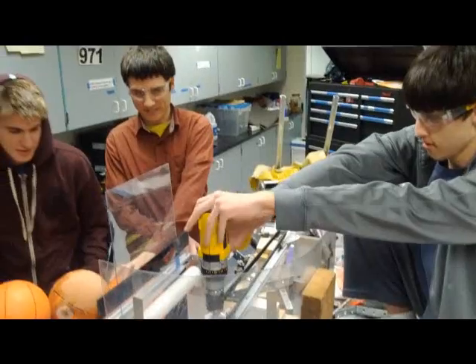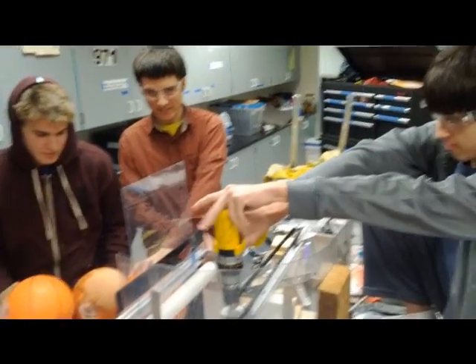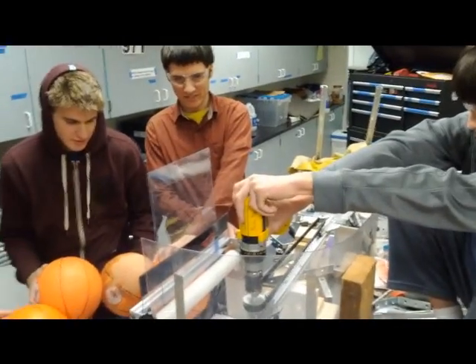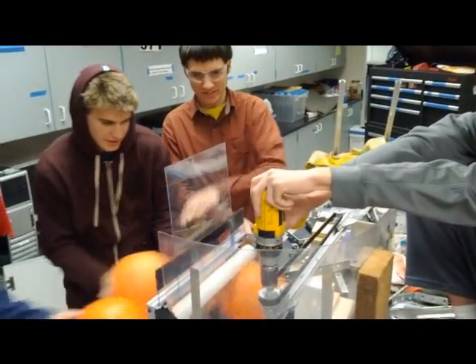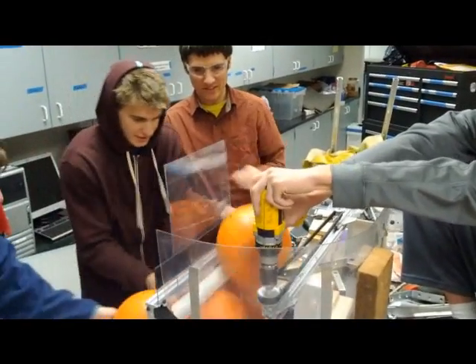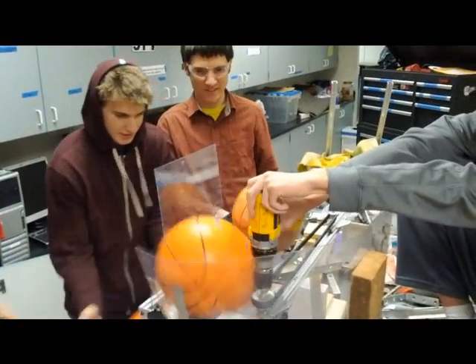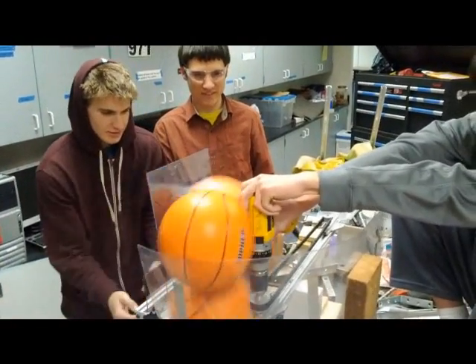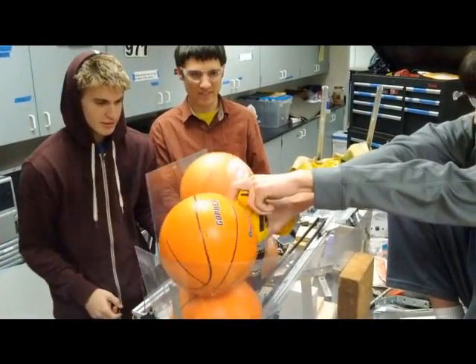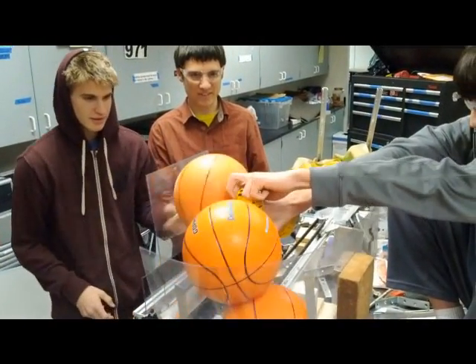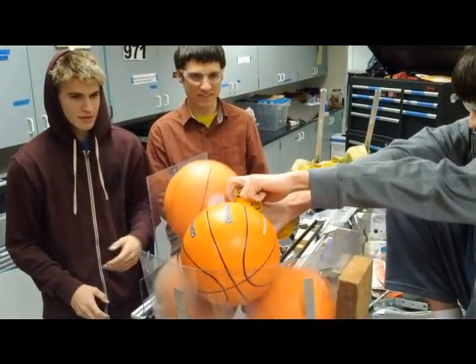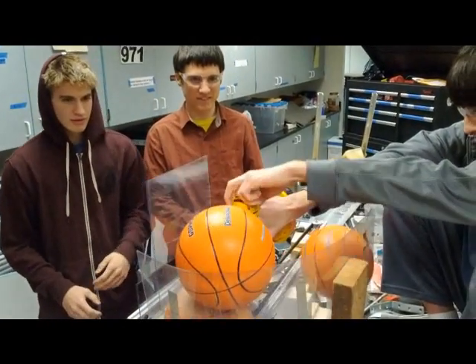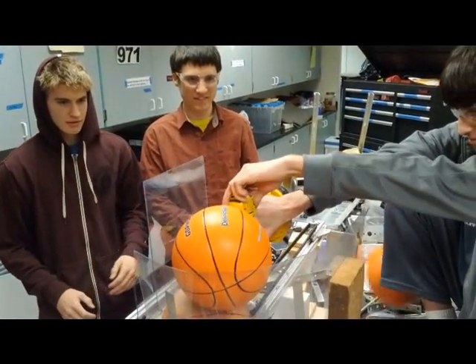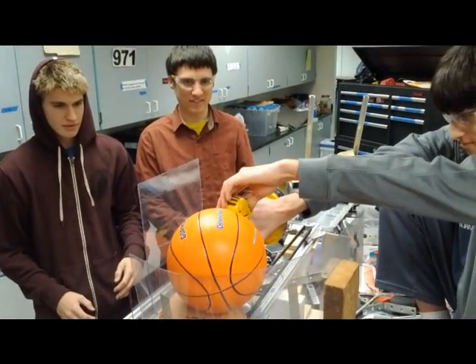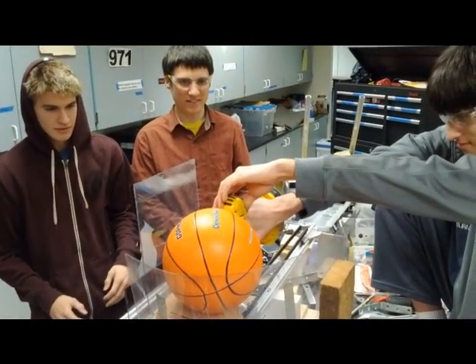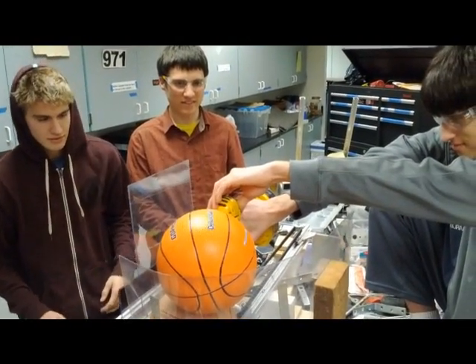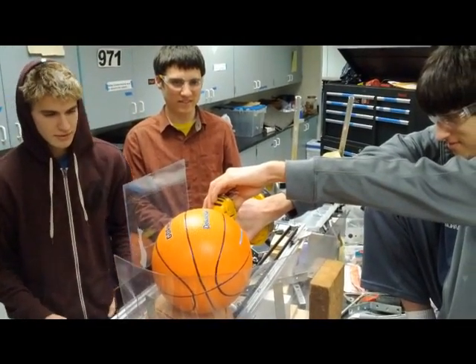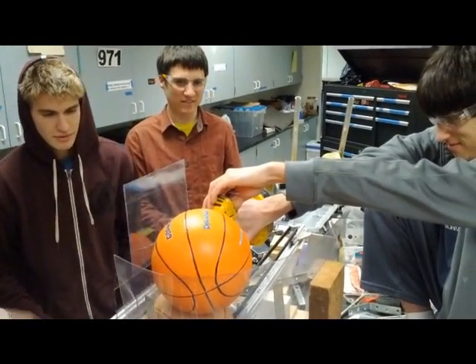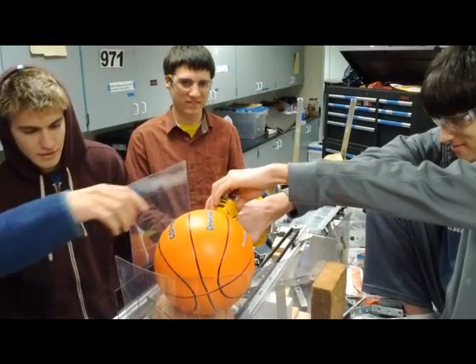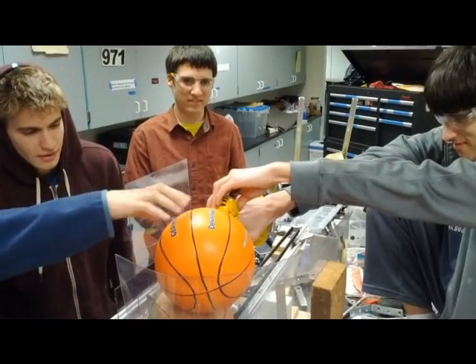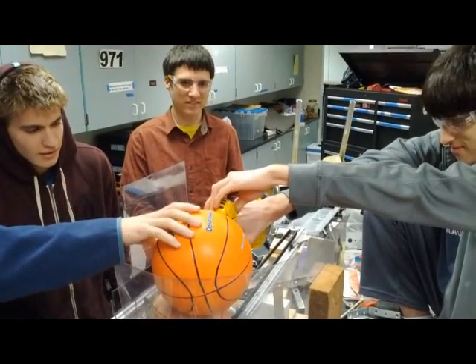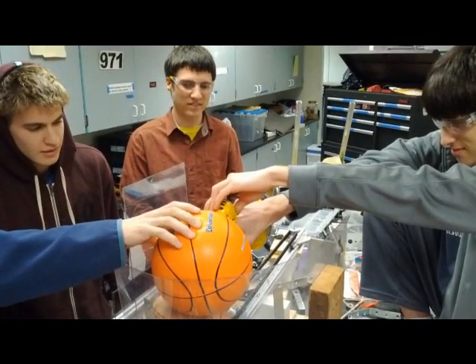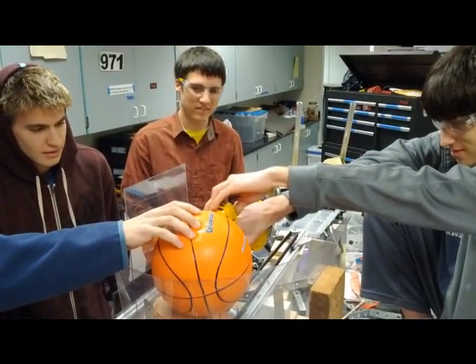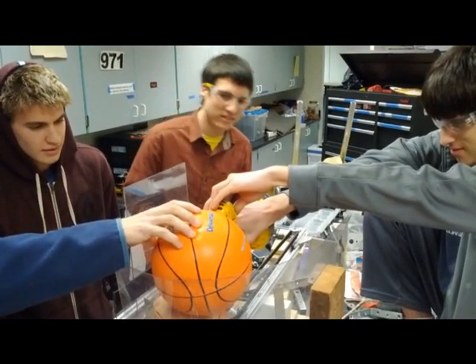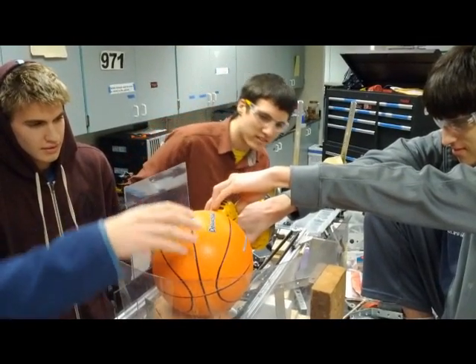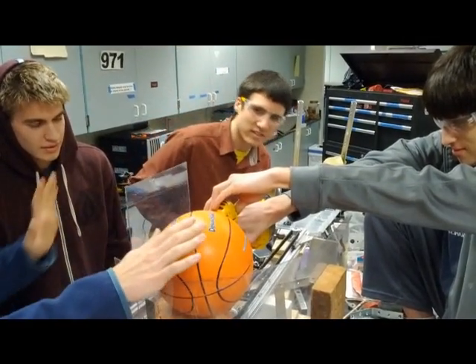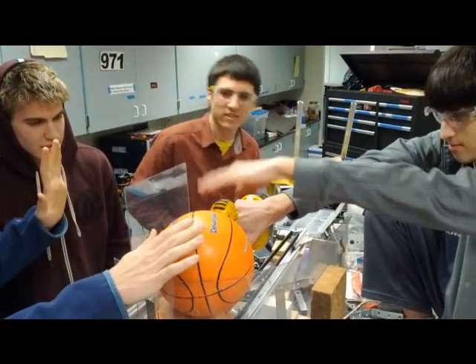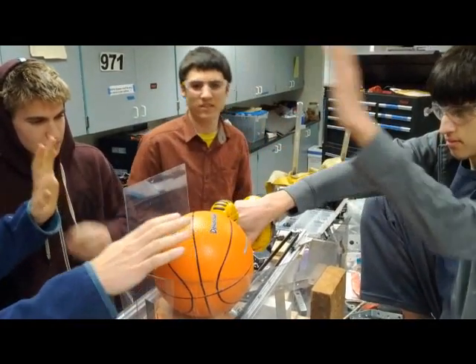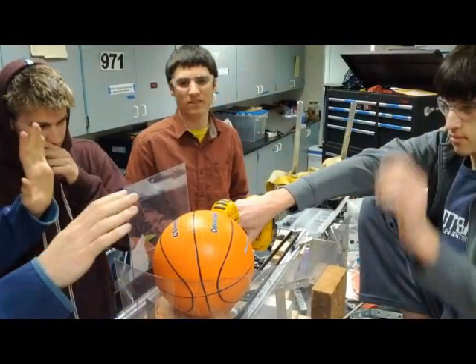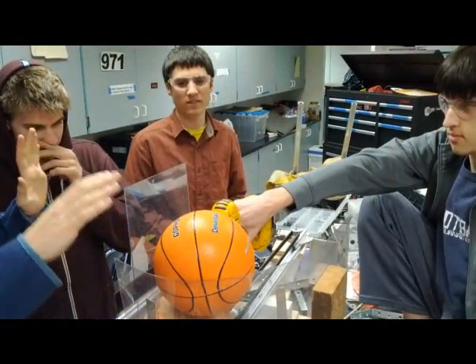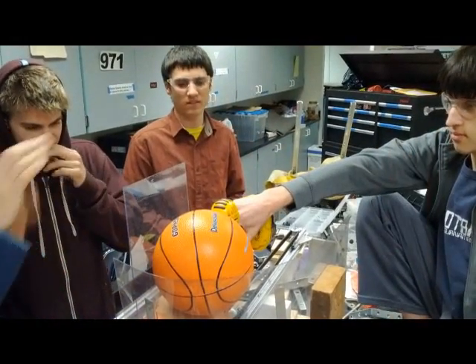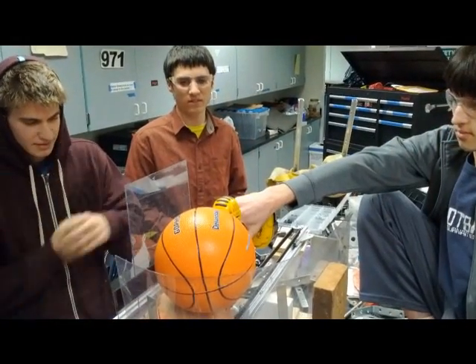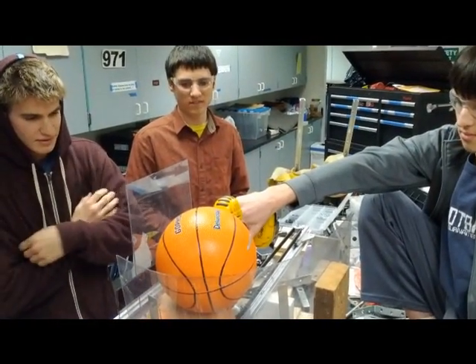One, two, three. Oh, stop, stop. Okay, let's analyze the failure mode.